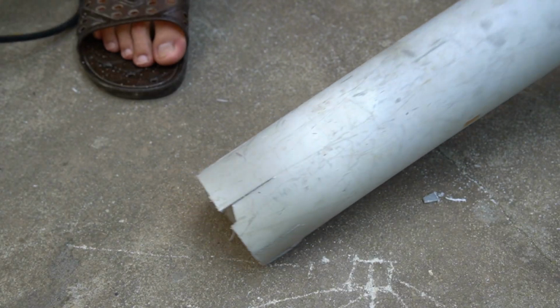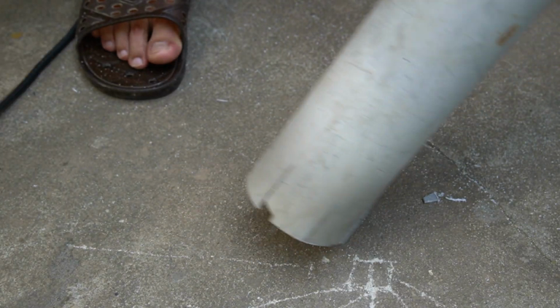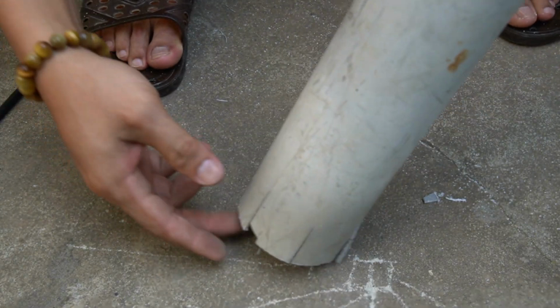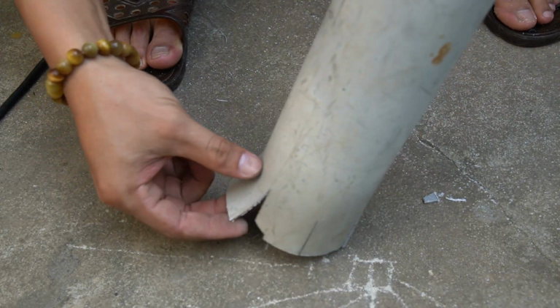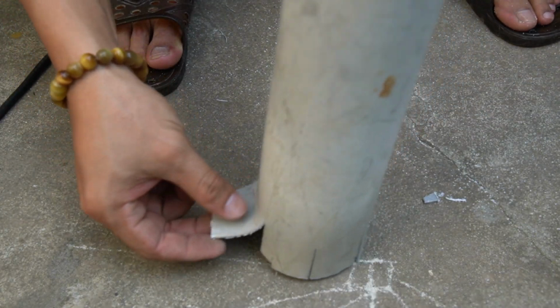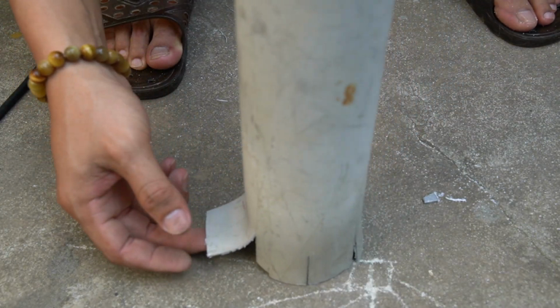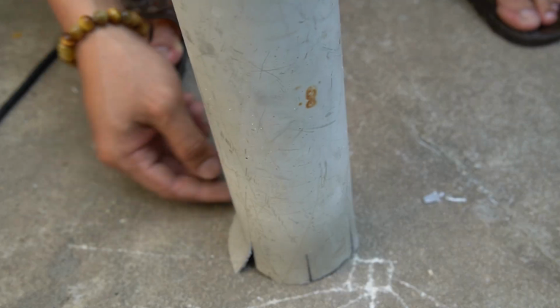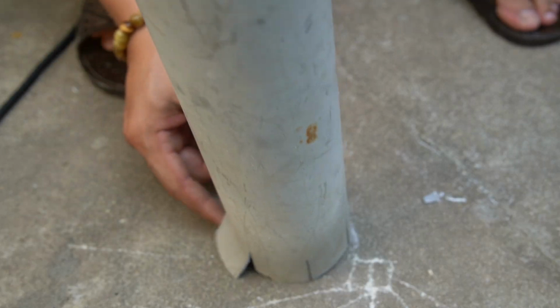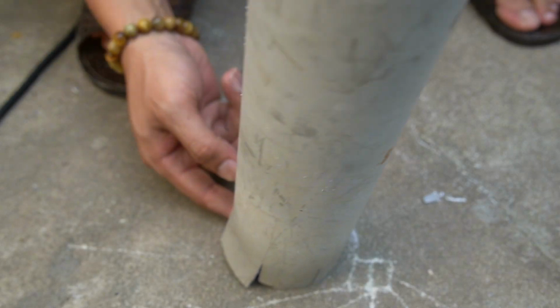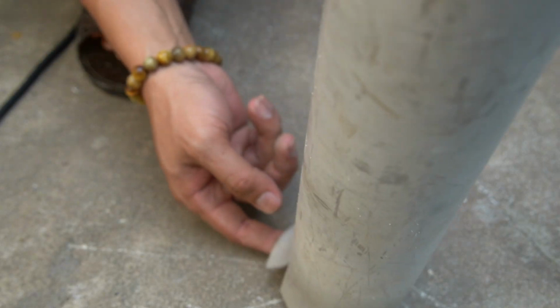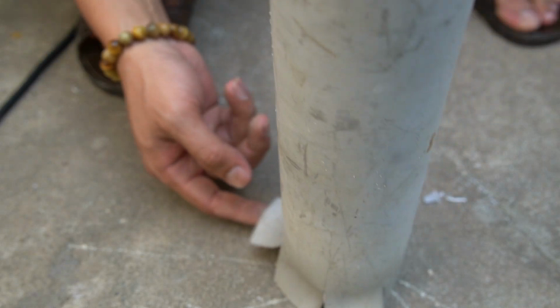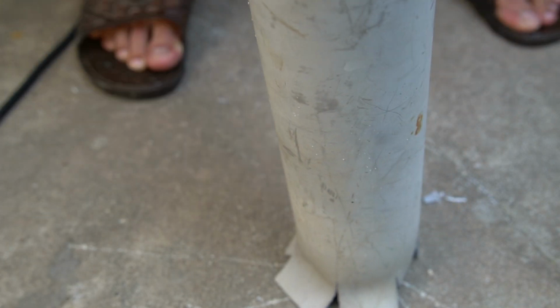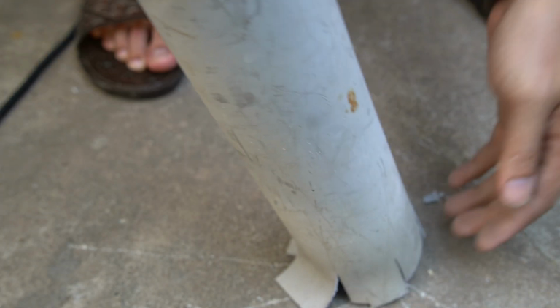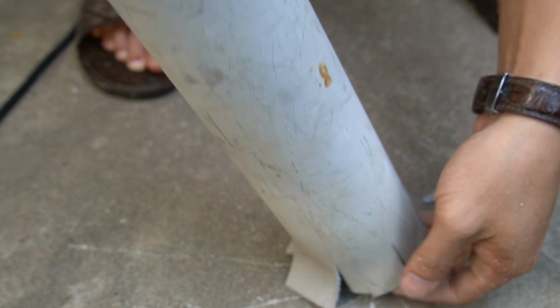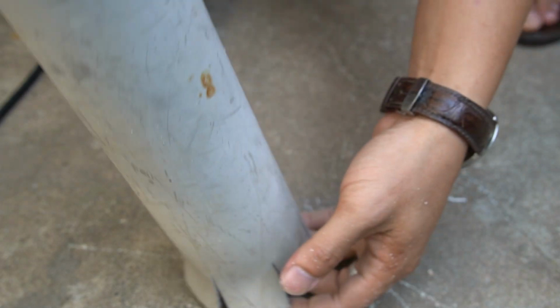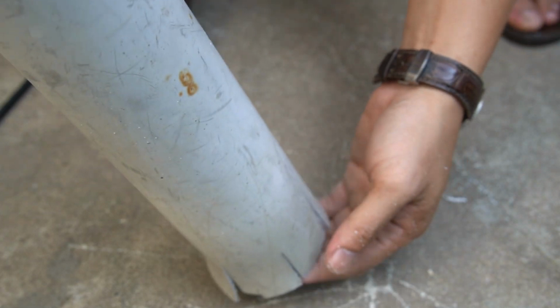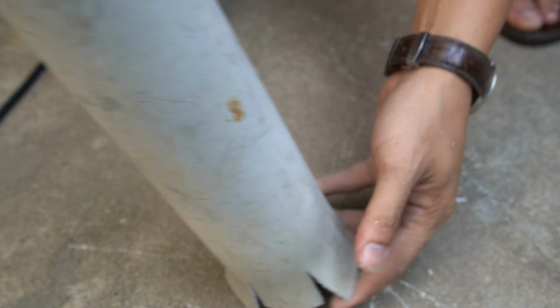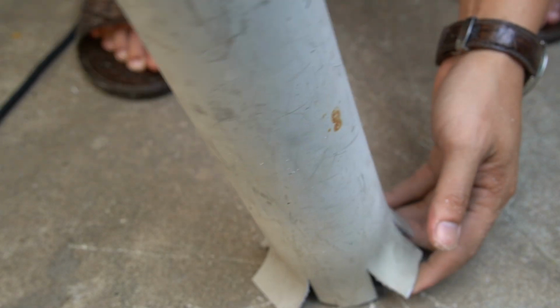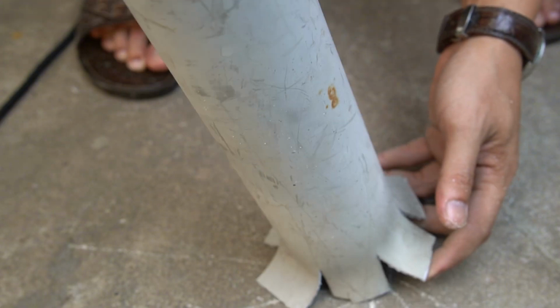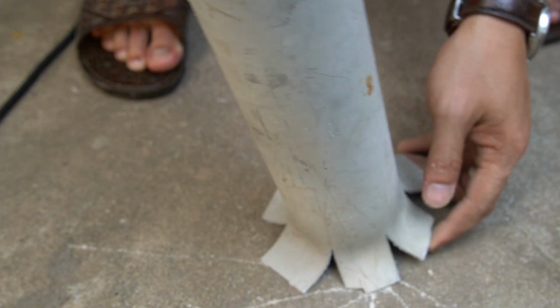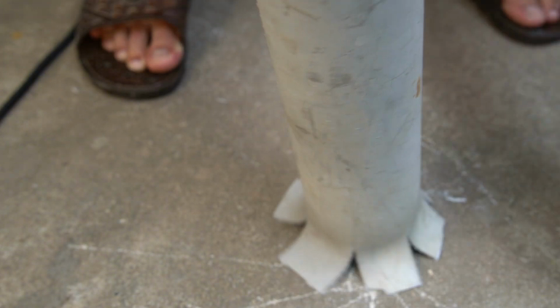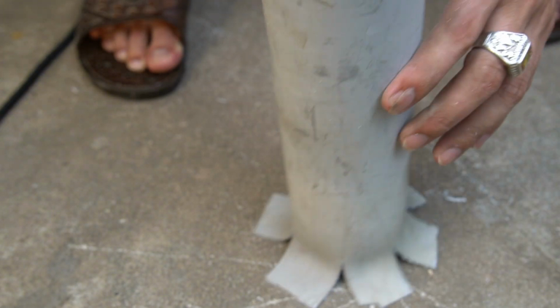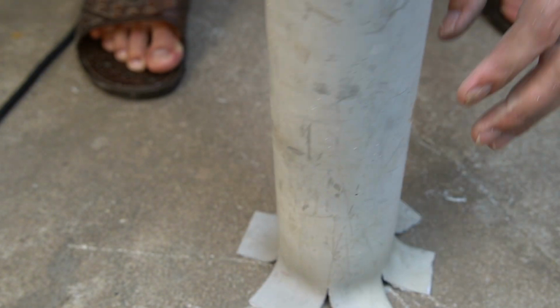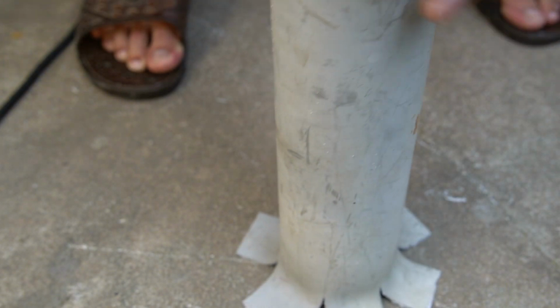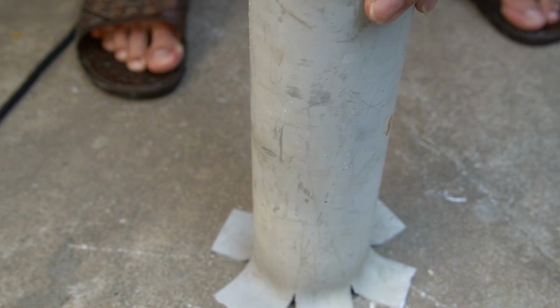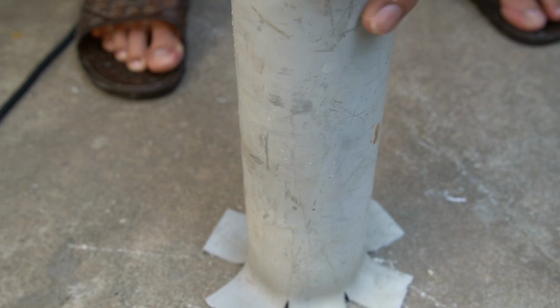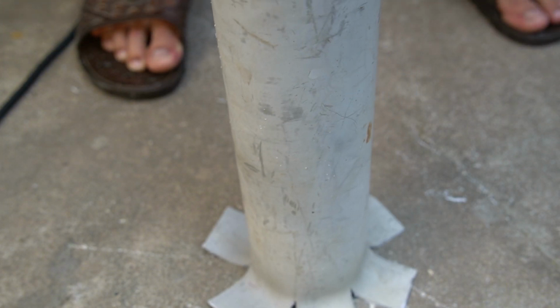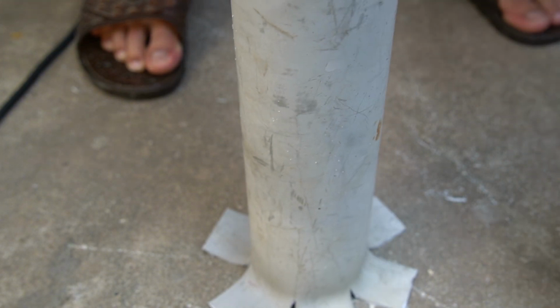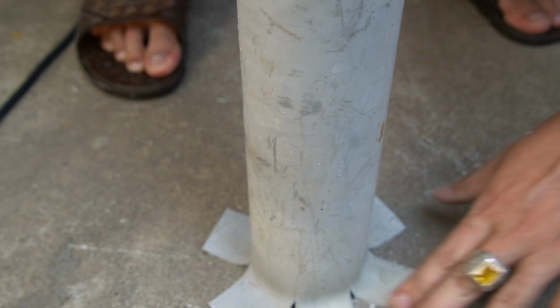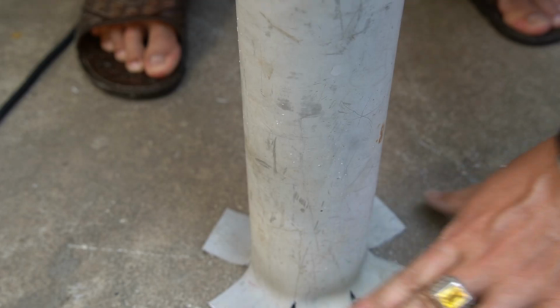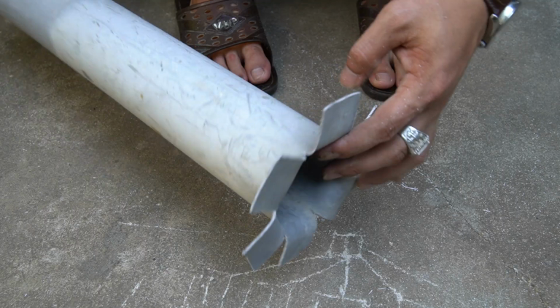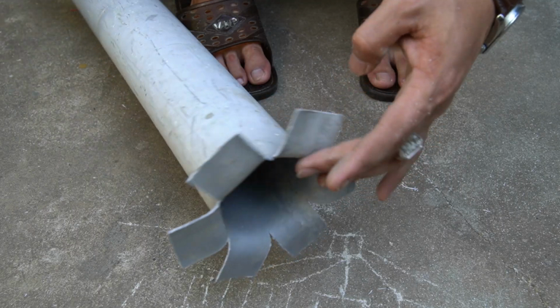Now I'll heat the cut section of the PVC pipe using the heat gun again. This will soften the plastic, making it flexible enough to shape and fit perfectly onto the motor shaft. Be careful not to overheat it — just warm until it's slightly soft and bendable.